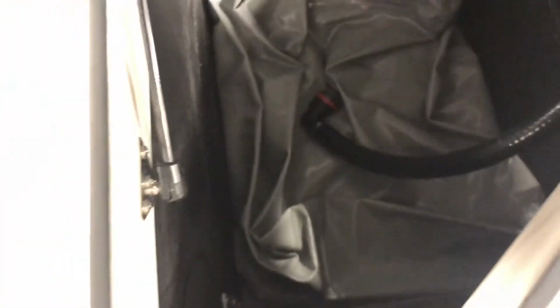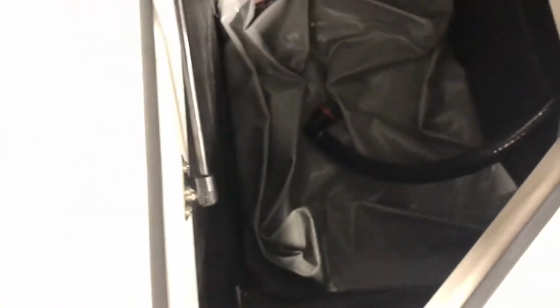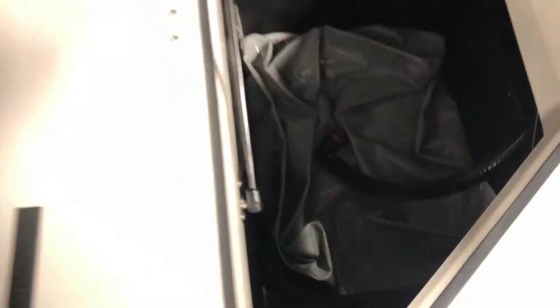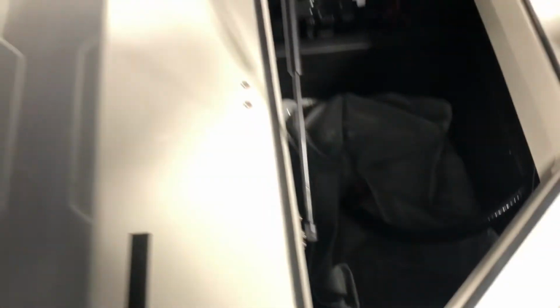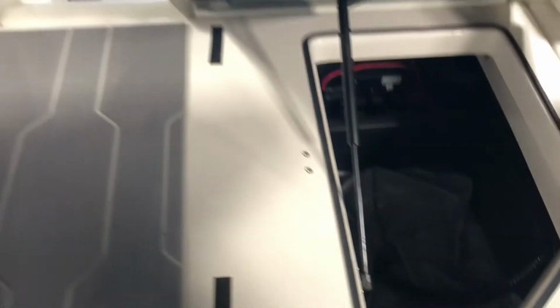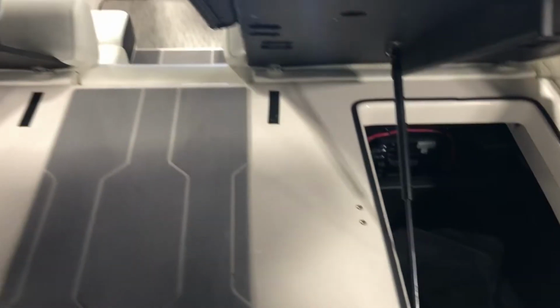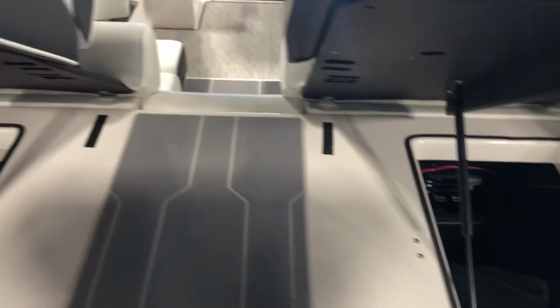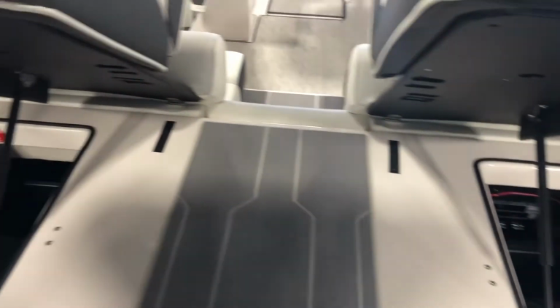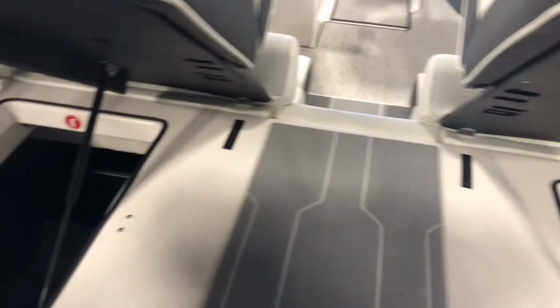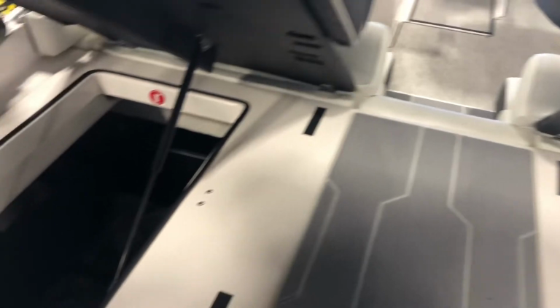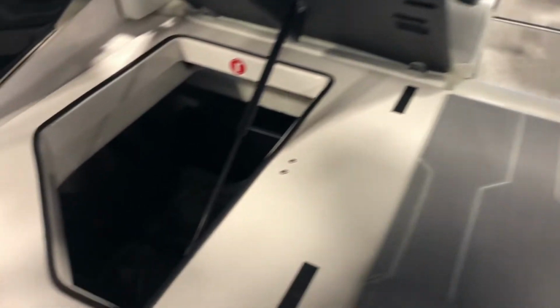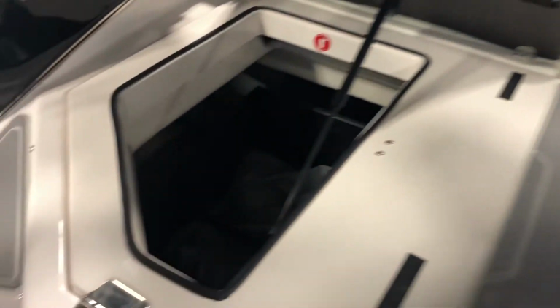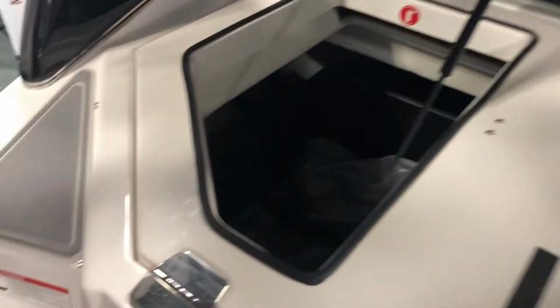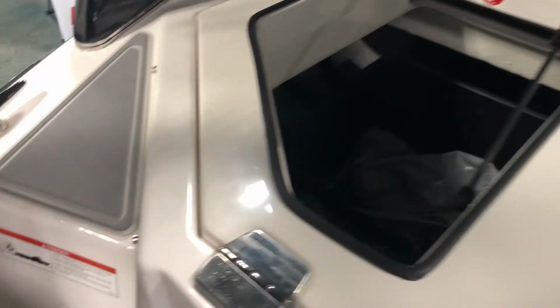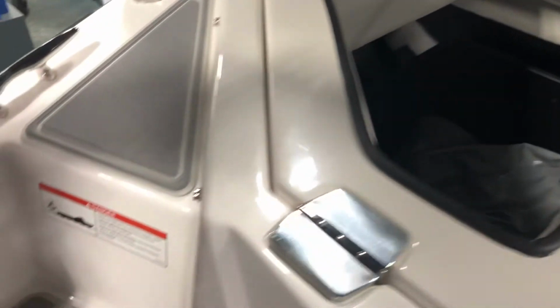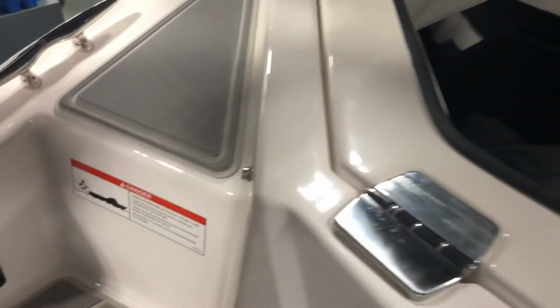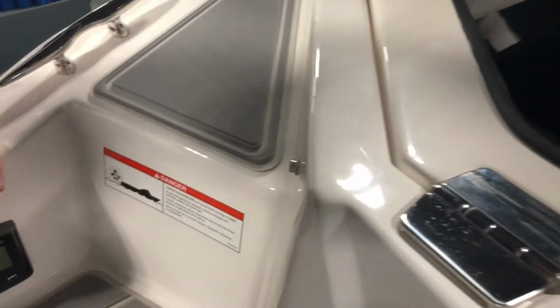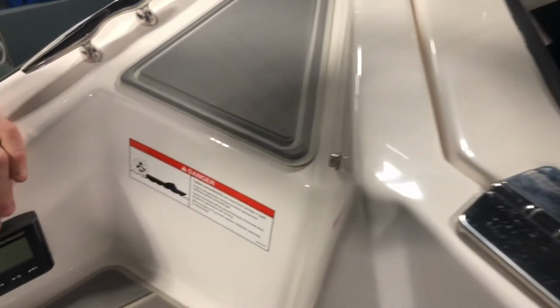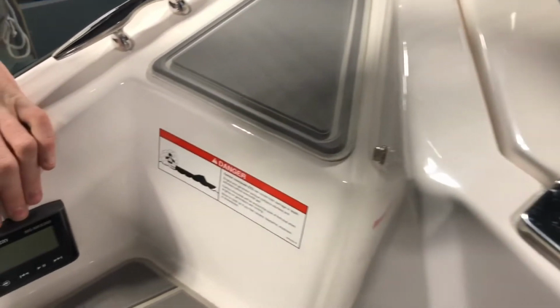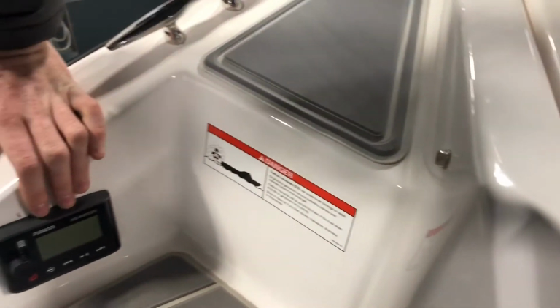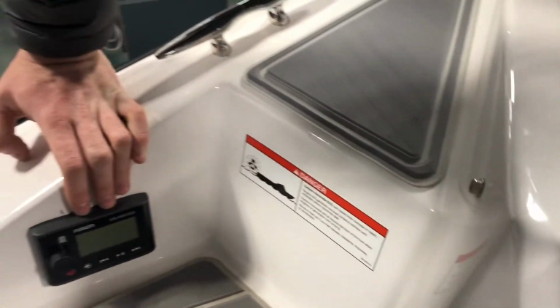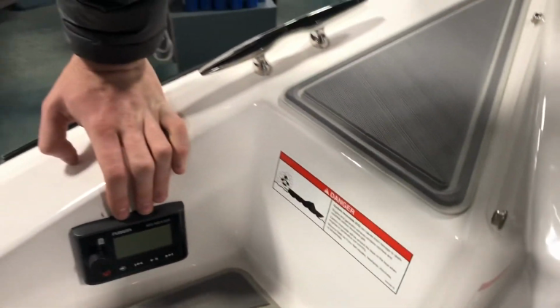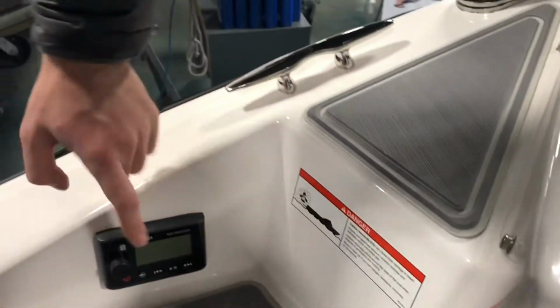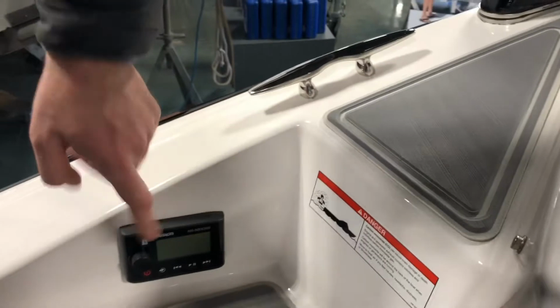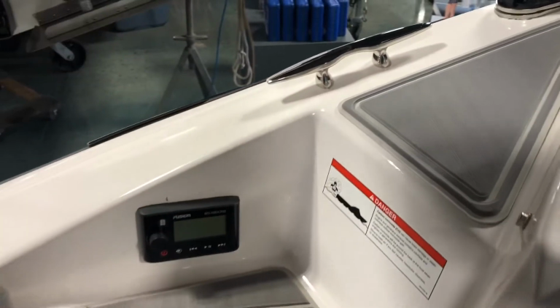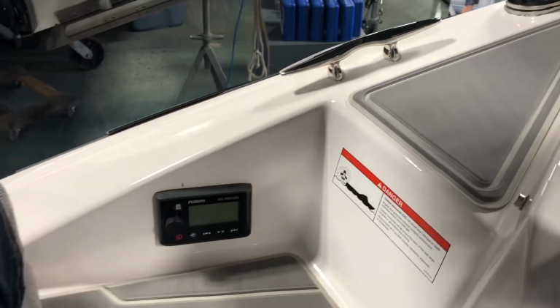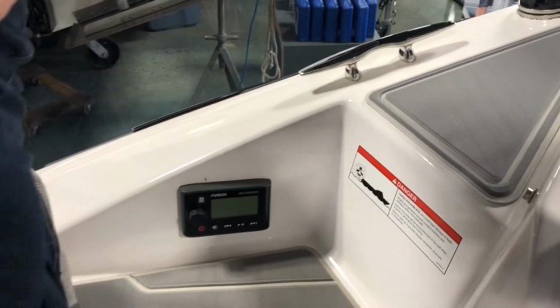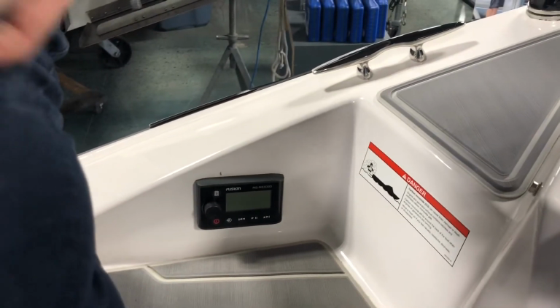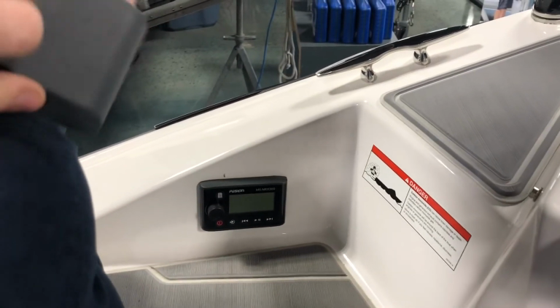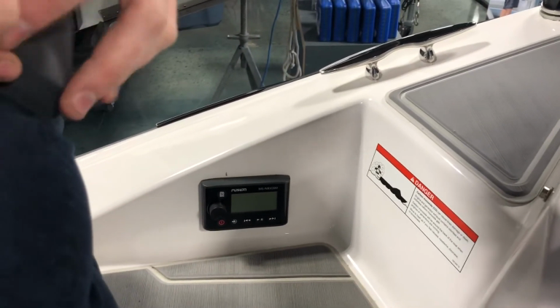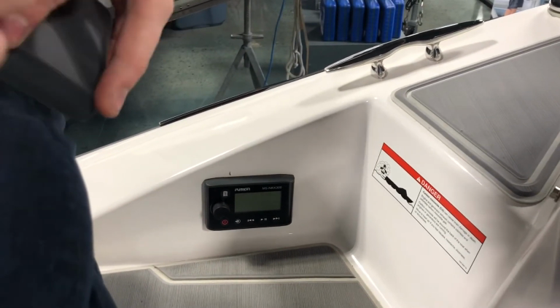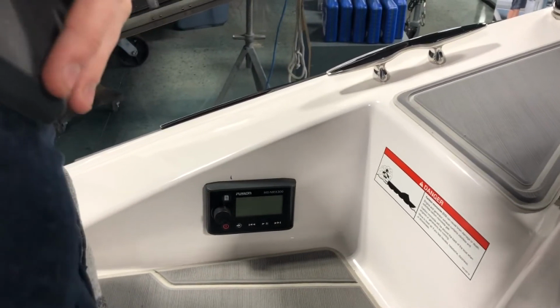One final option I don't want to miss — this boat has the stereo high performance package, which gets you a second stereo control on the dash, plus a transom stereo remote to control from the water.